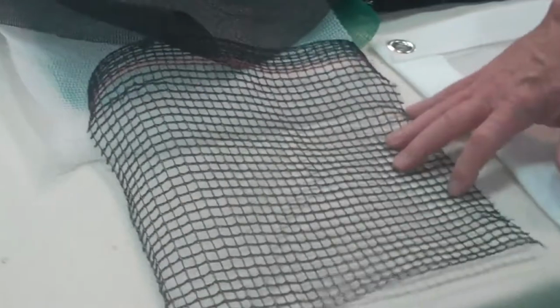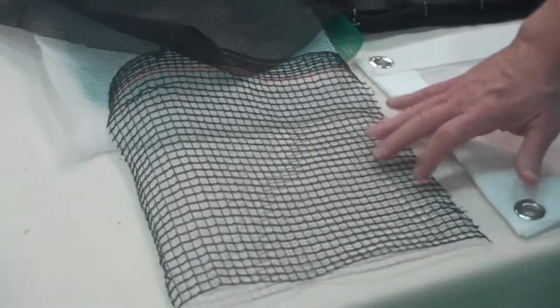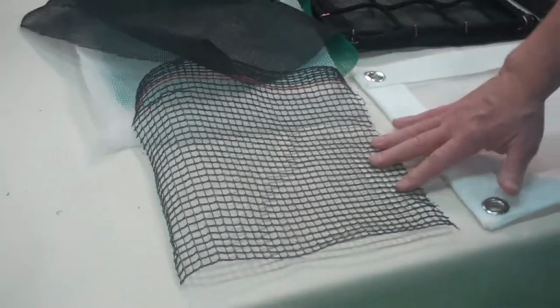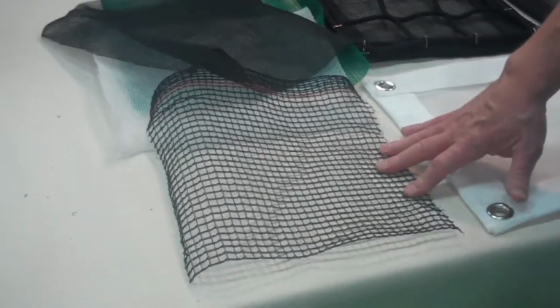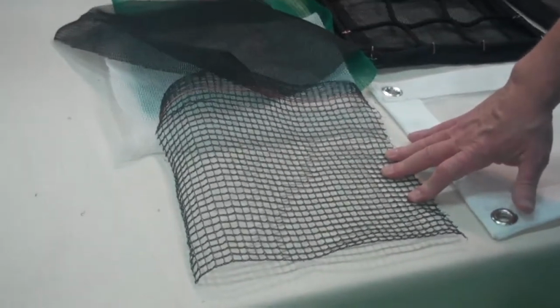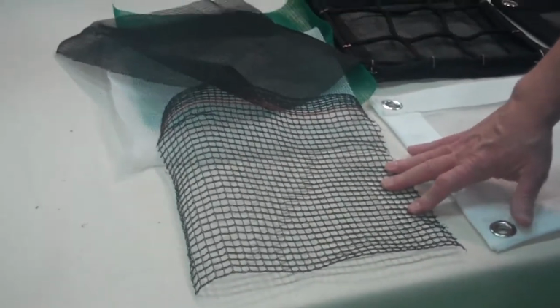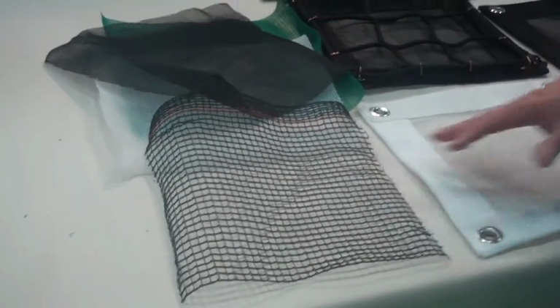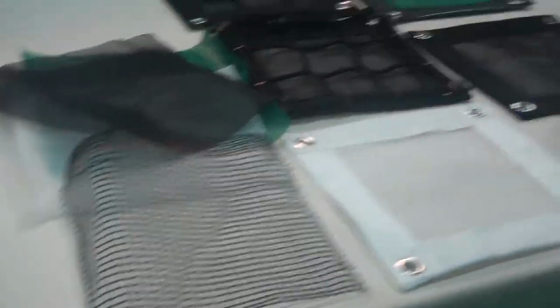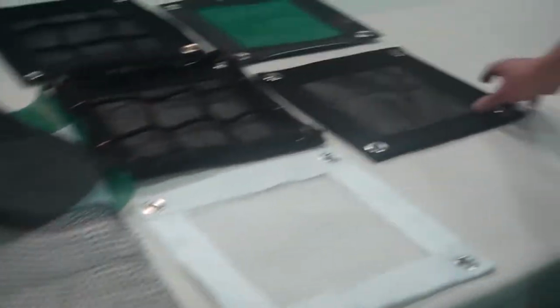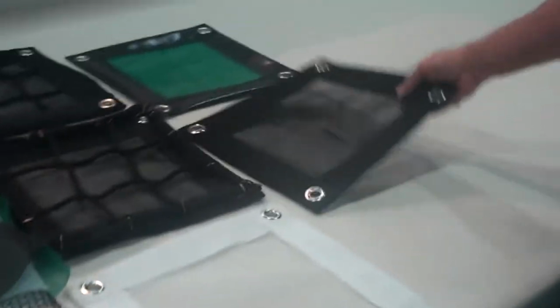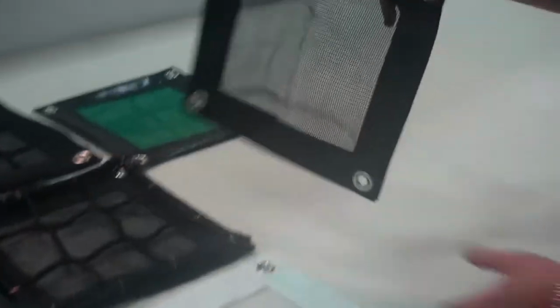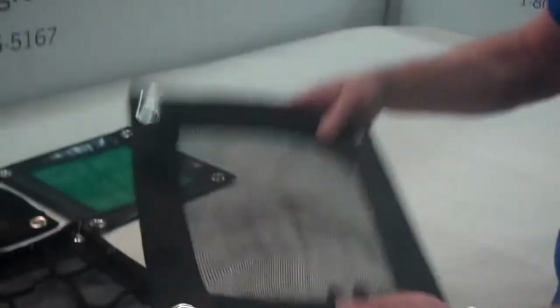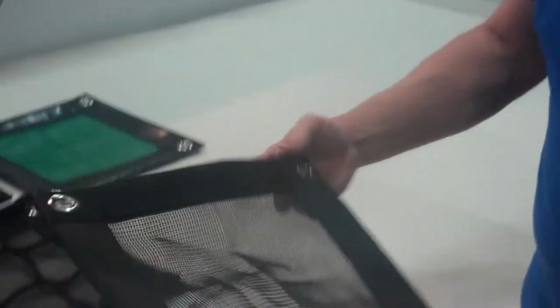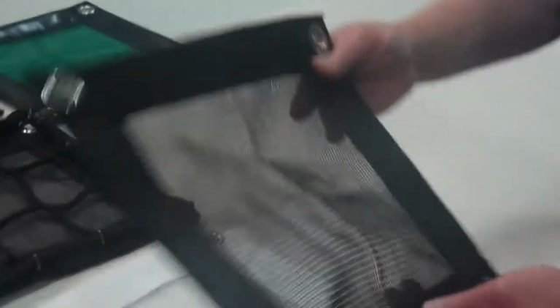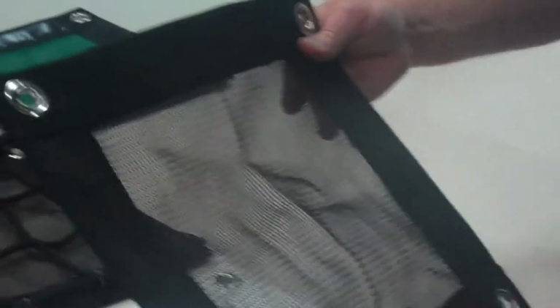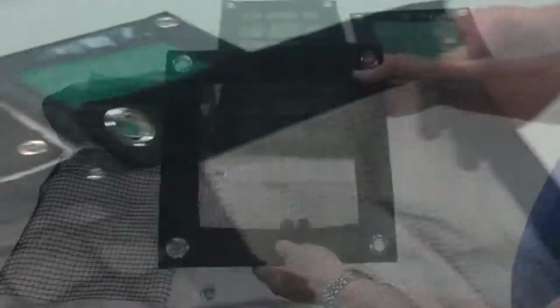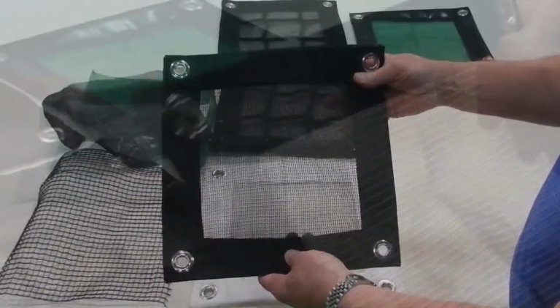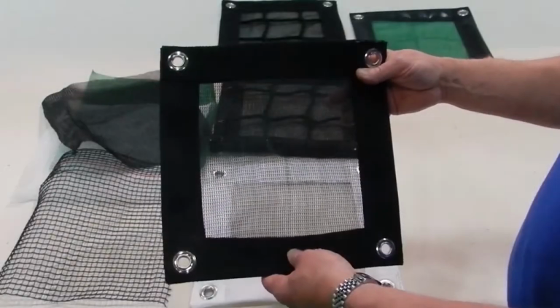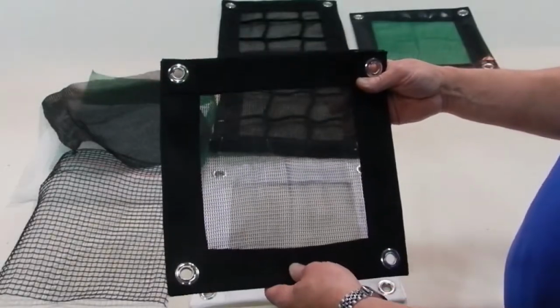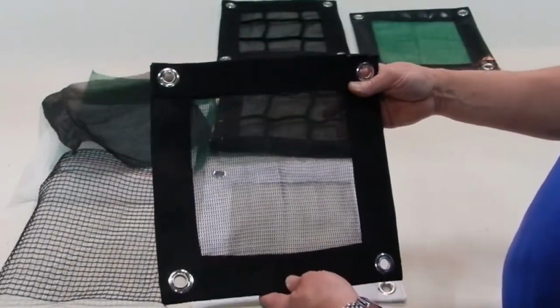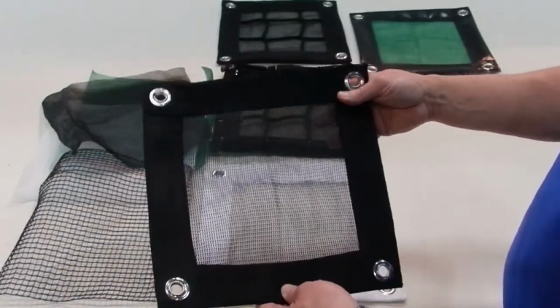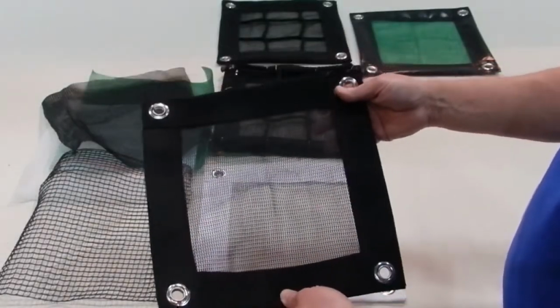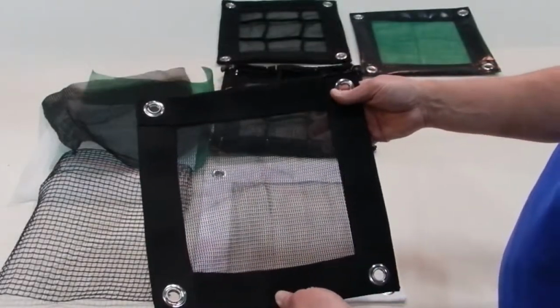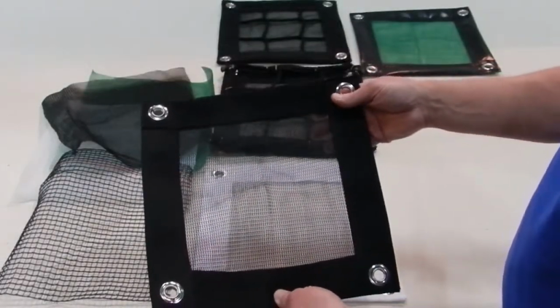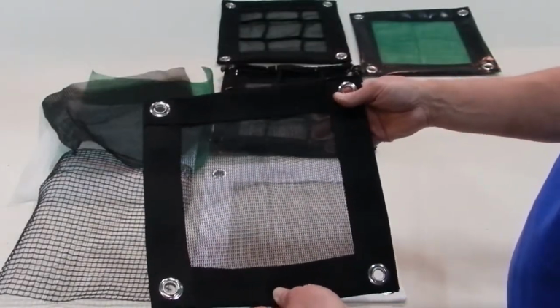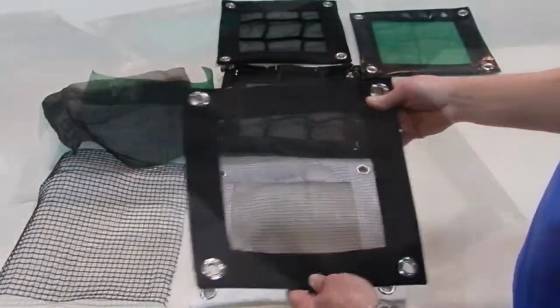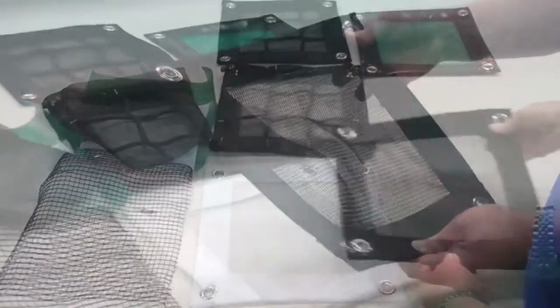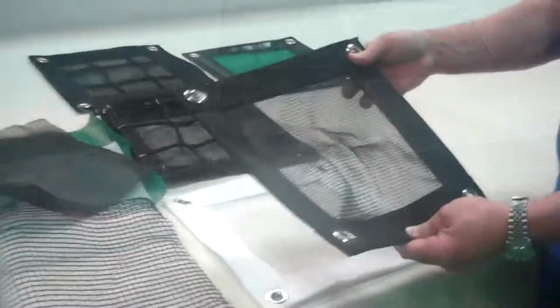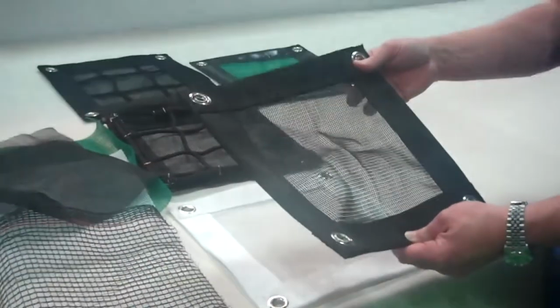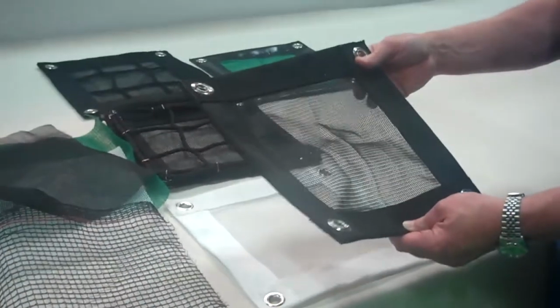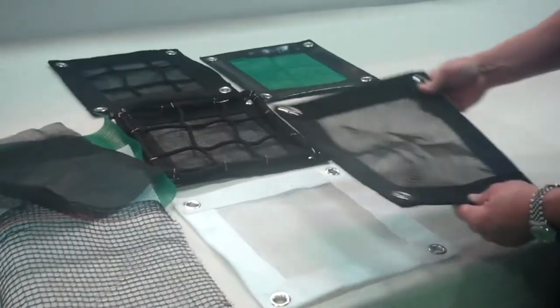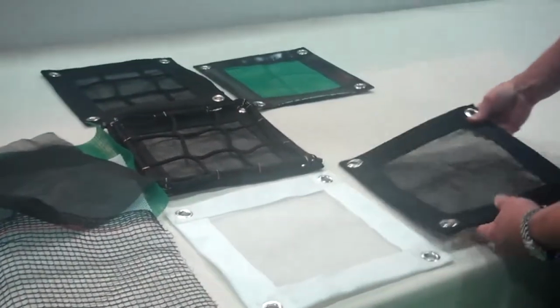When you order a debris net, you could have it grommeted for your specific size, whether it's 10 feet by 10 feet or 10 feet by 300 feet, and that also comes in the different colors.